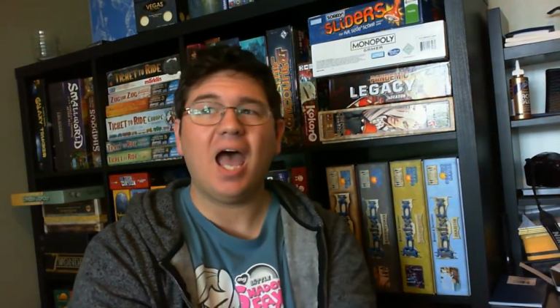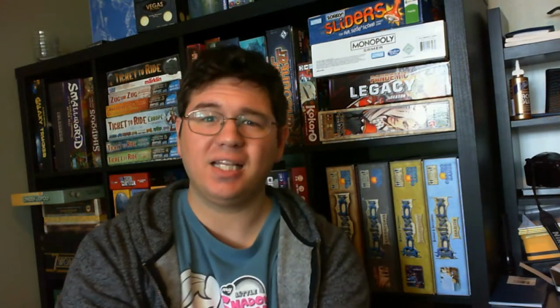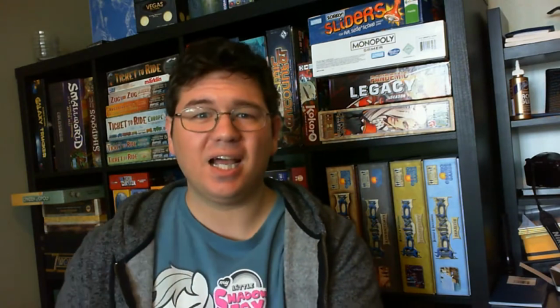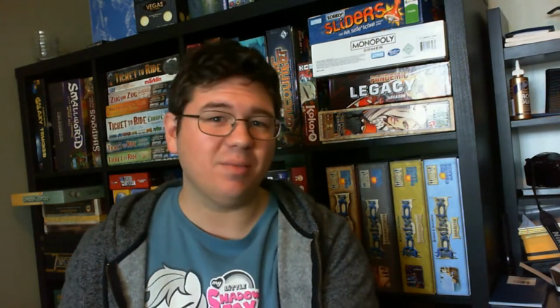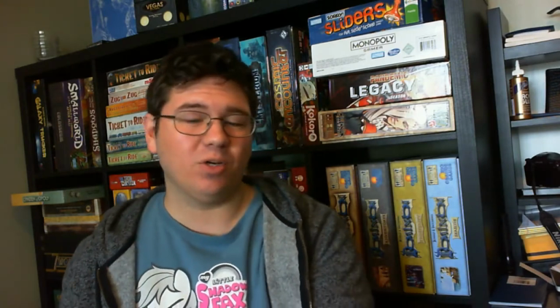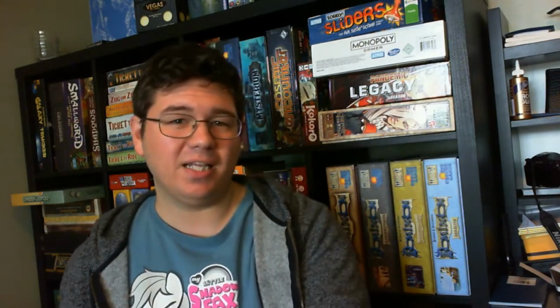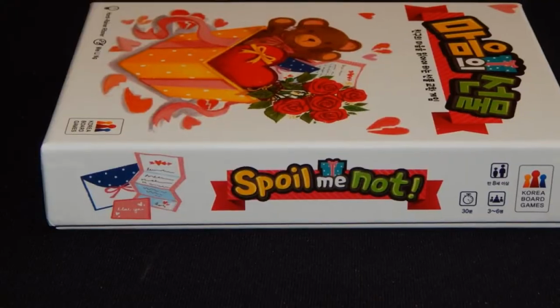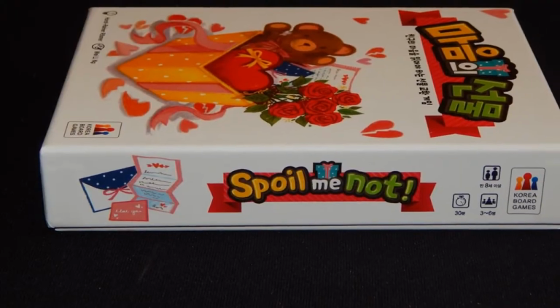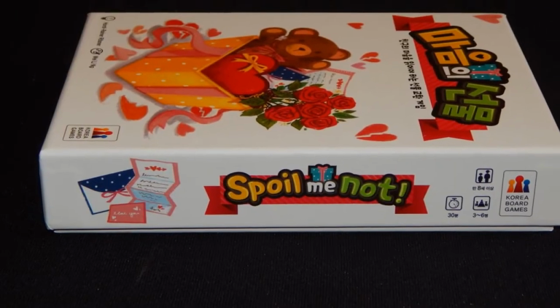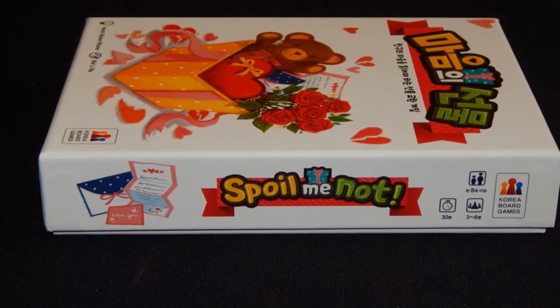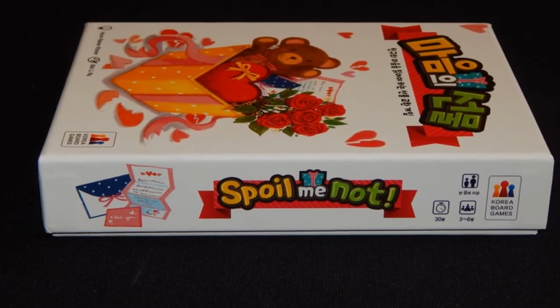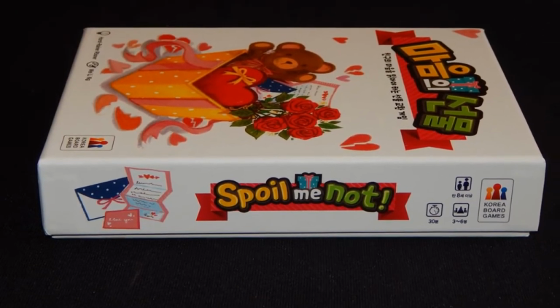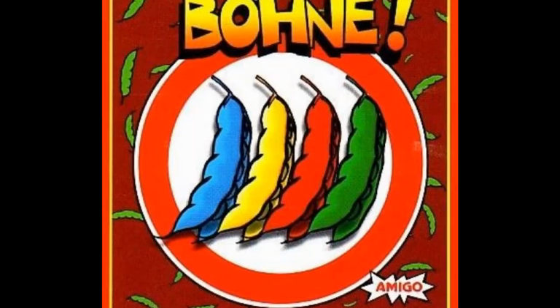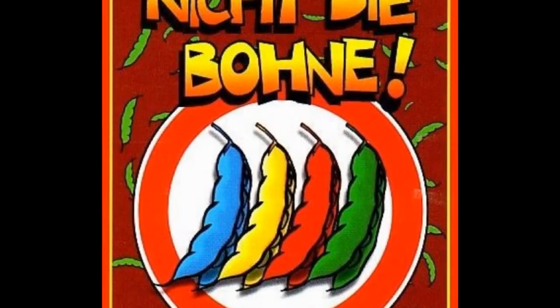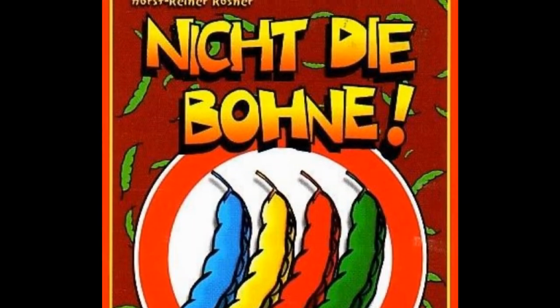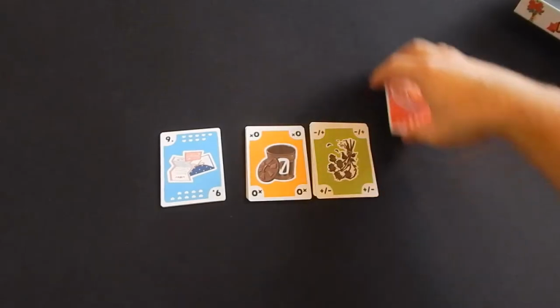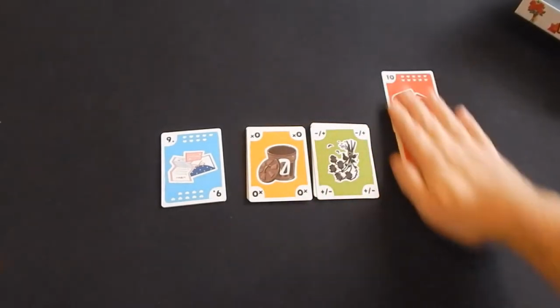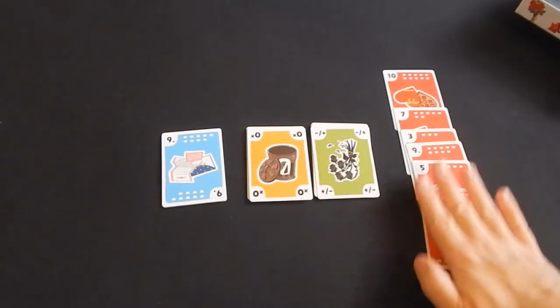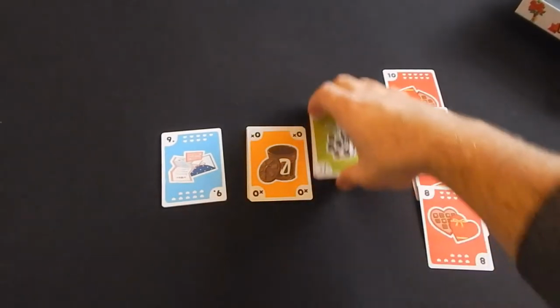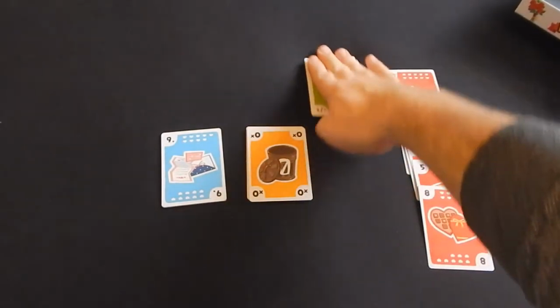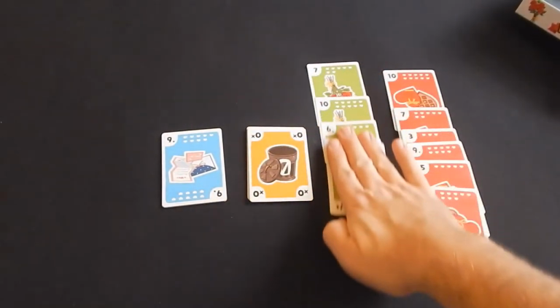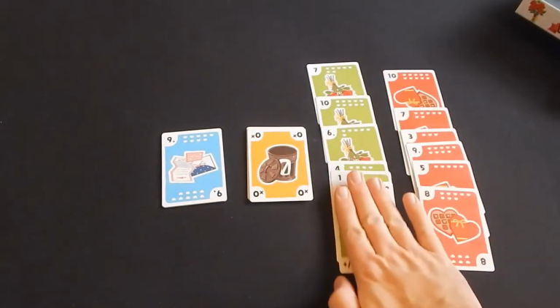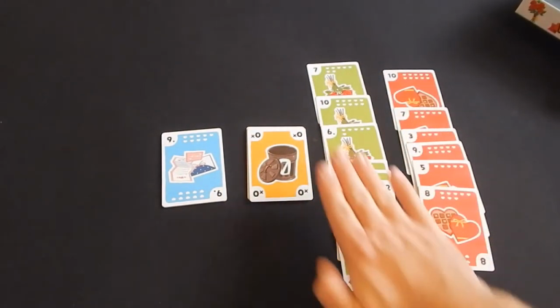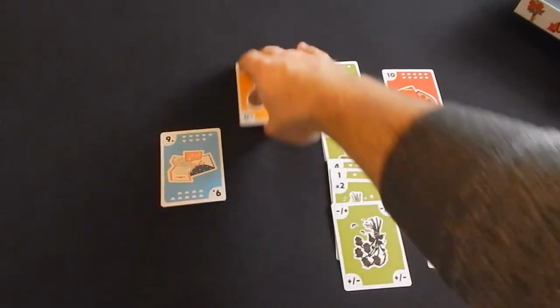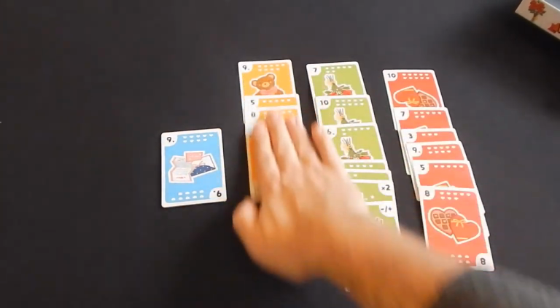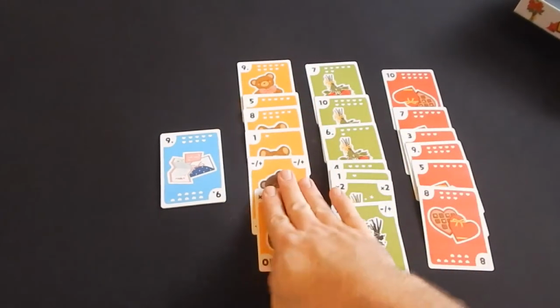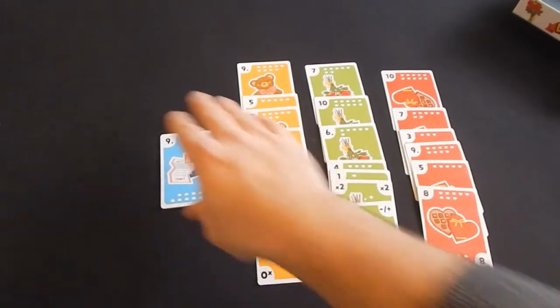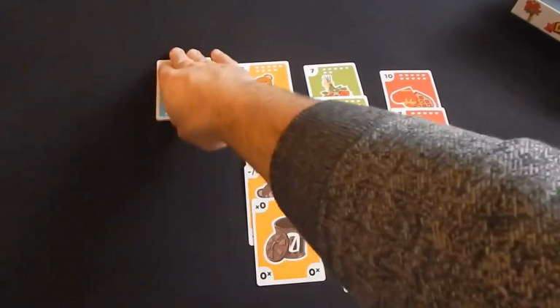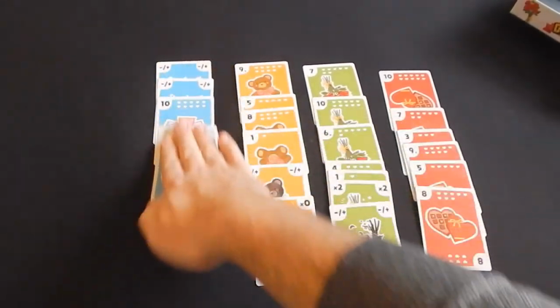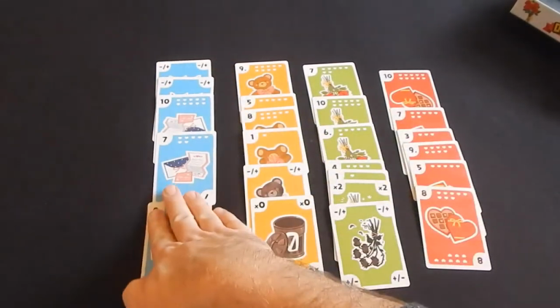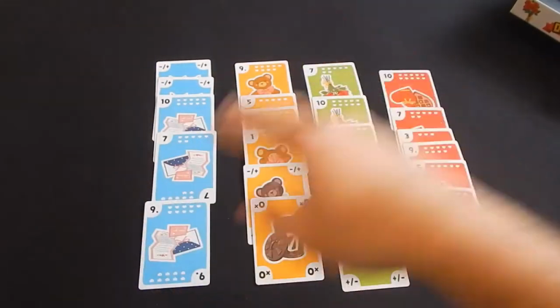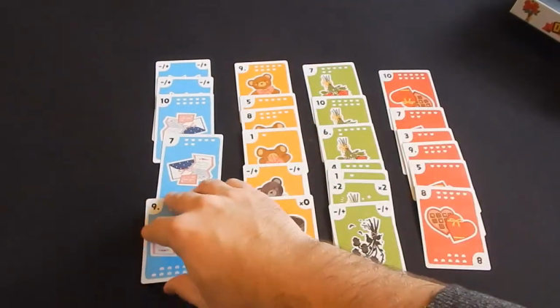At least that's kind of the theme of the game we're looking at today. Spoil Me Not is the Korean and English language re-release of Nicked Daiban. The goal of this game is to earn the most points. It's comprised of a deck of cards and four different suits. The cards in each suit range from 1 to 10.